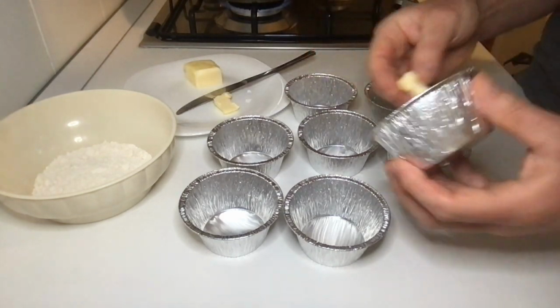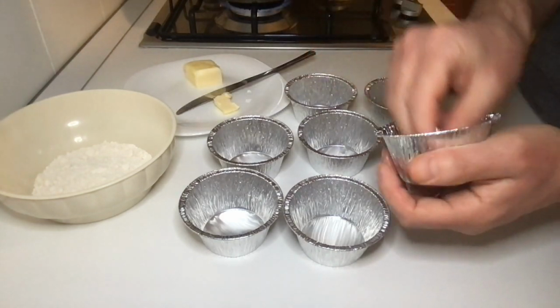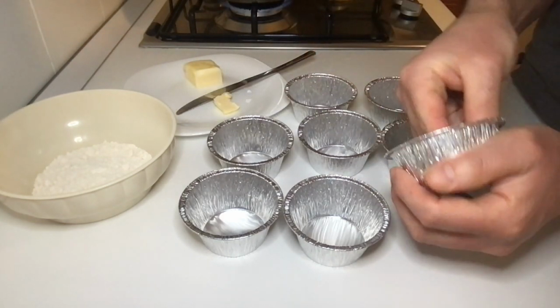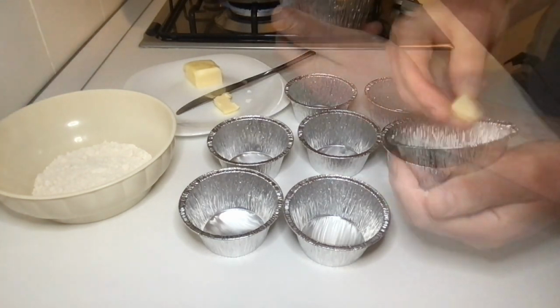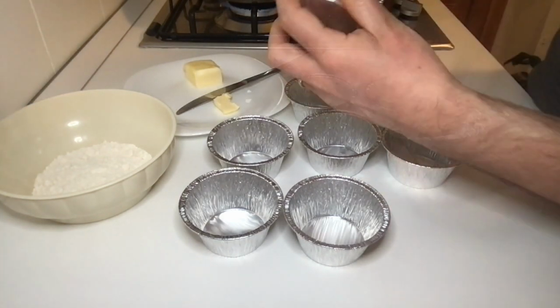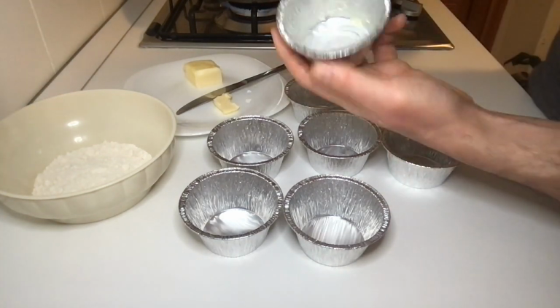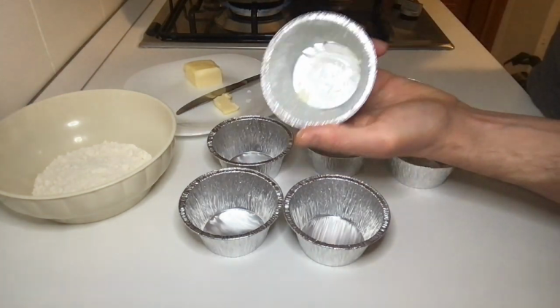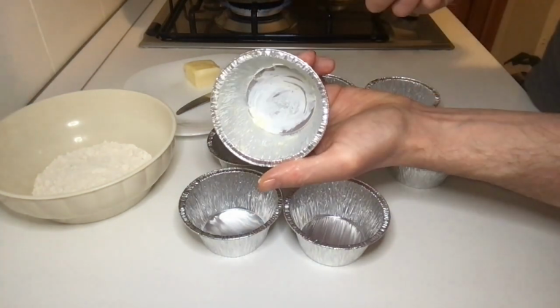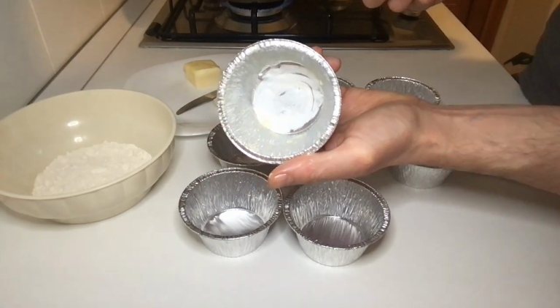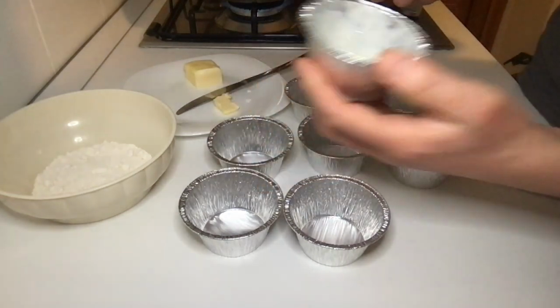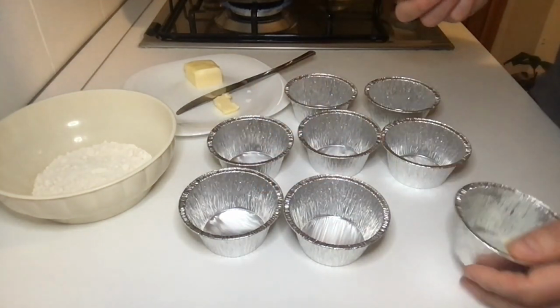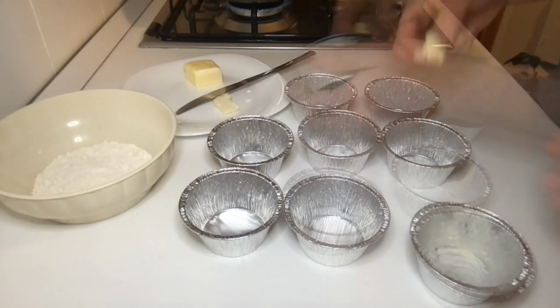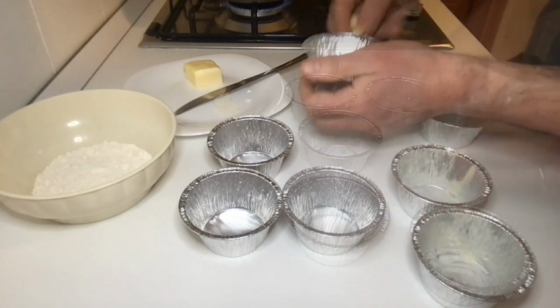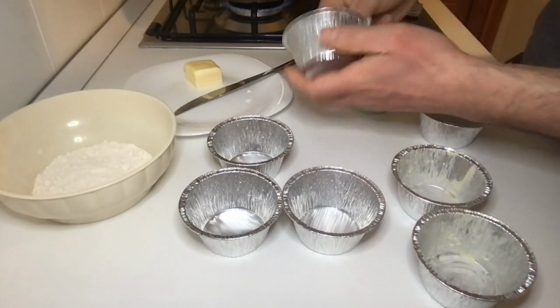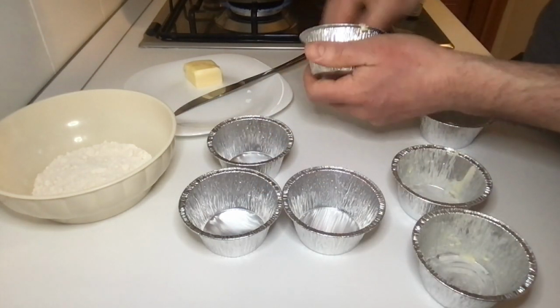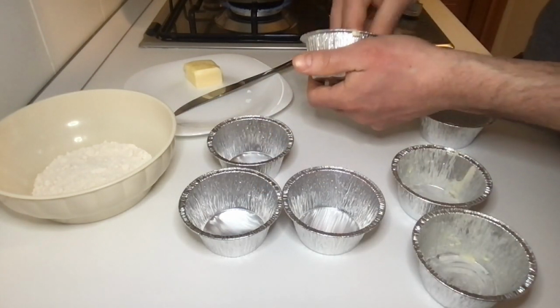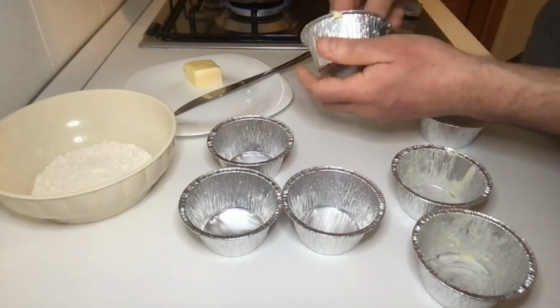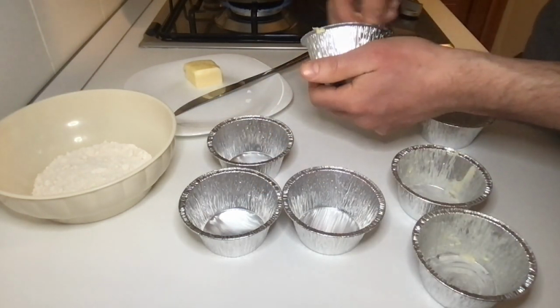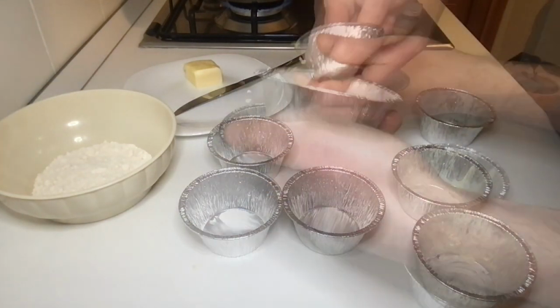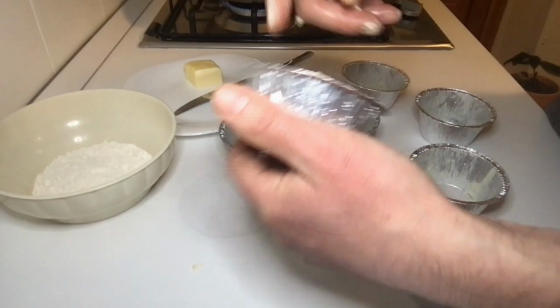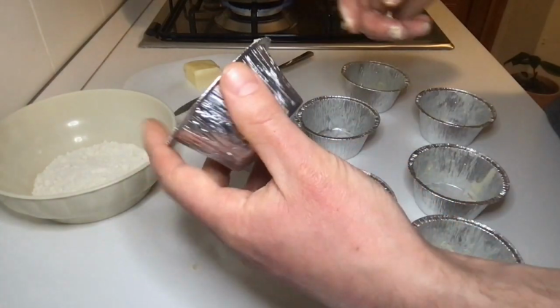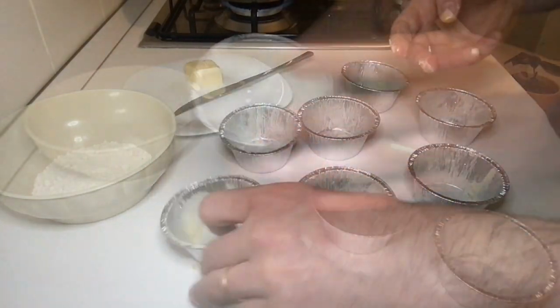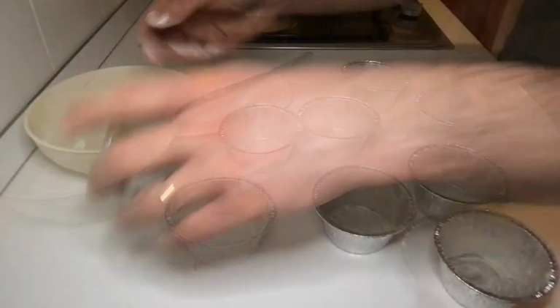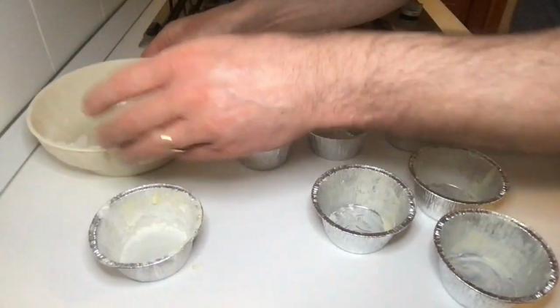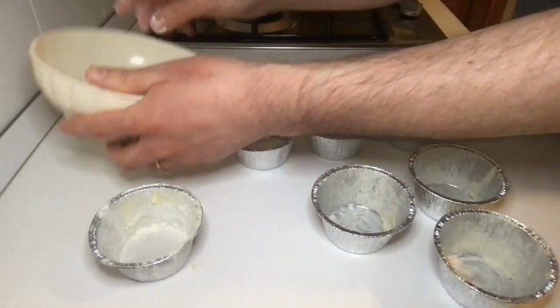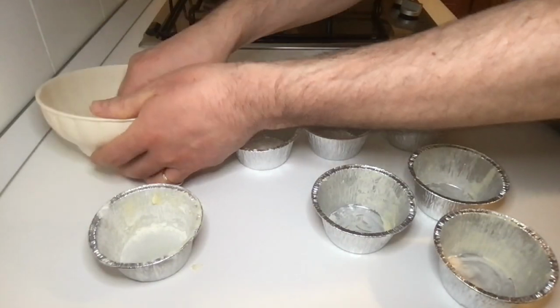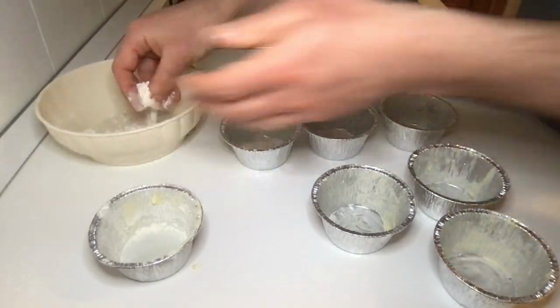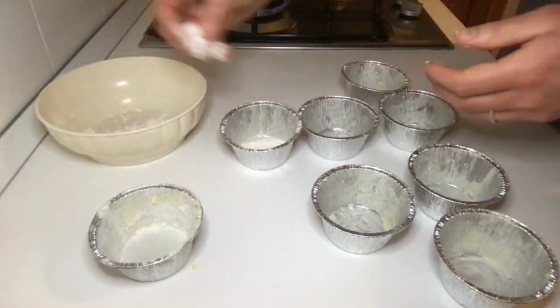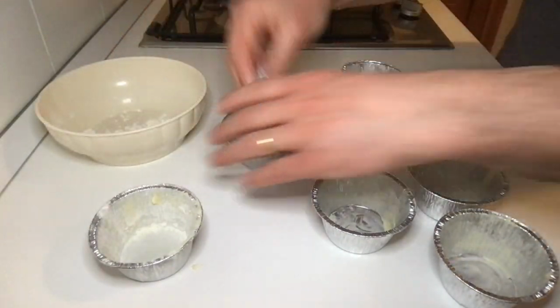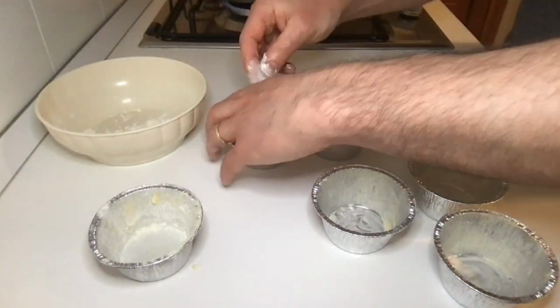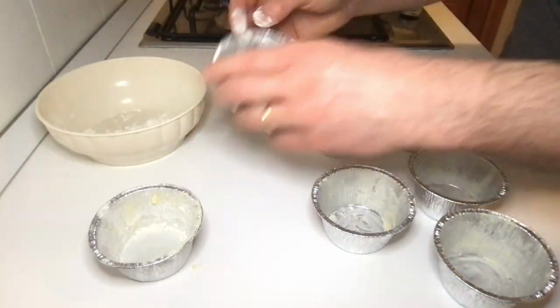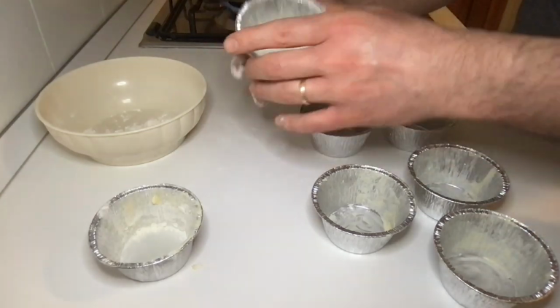Now we need to butter the eight ramekins. Take the butter and spread it inside the ramekins, creating a thin layer. After that, take the flour and make it stick to the buttered surface.